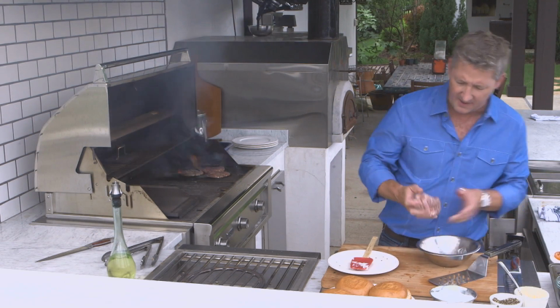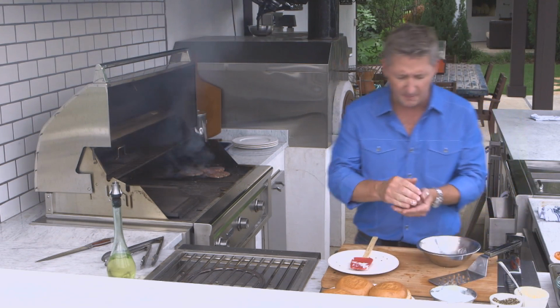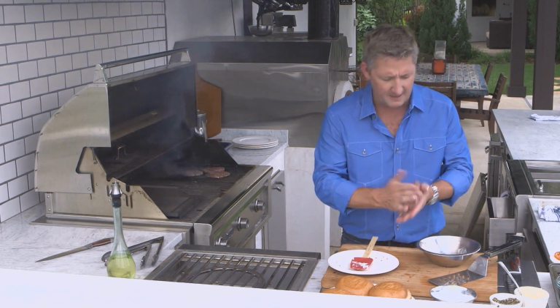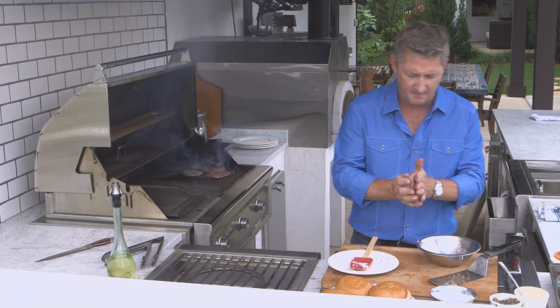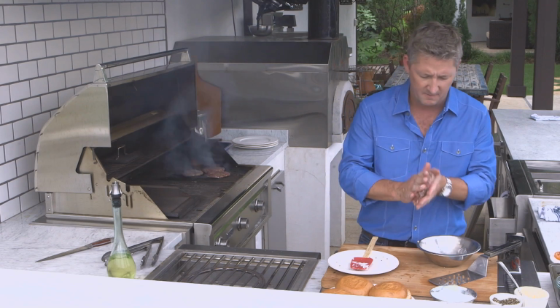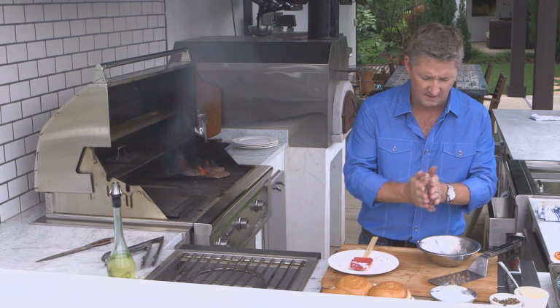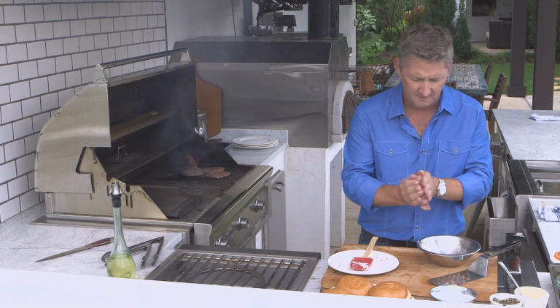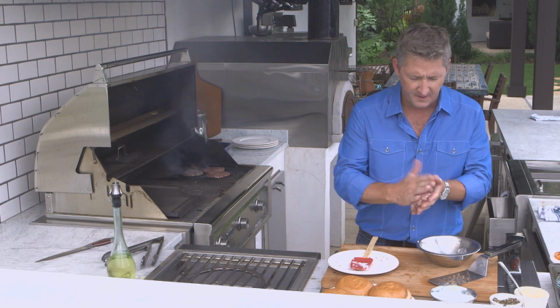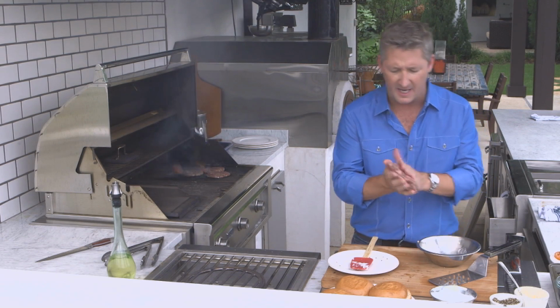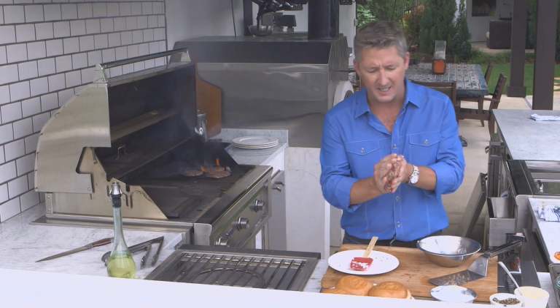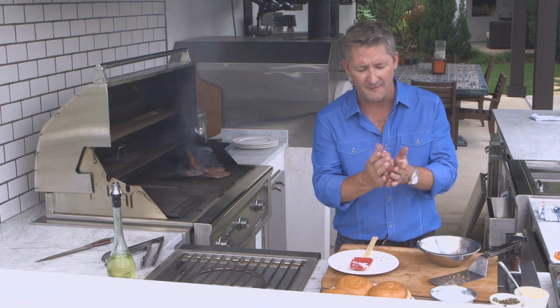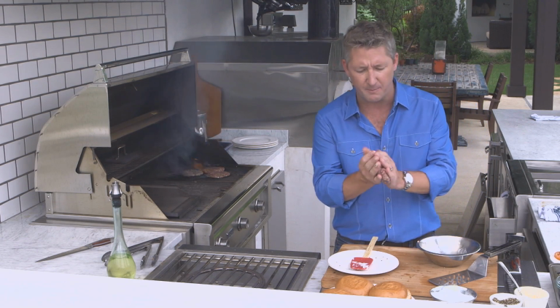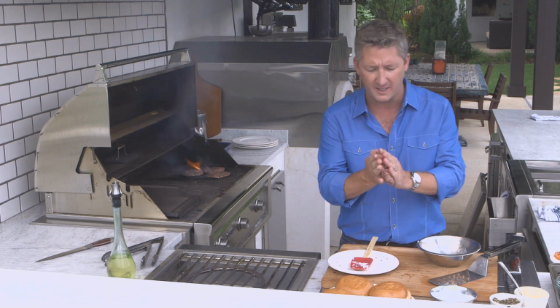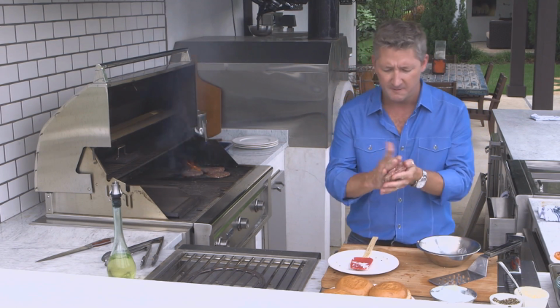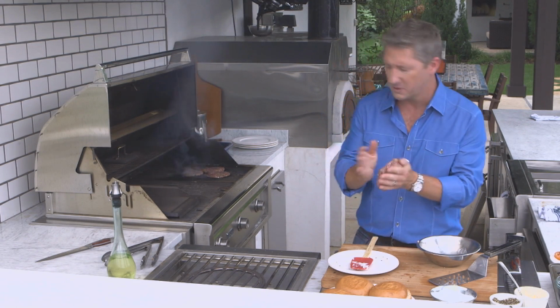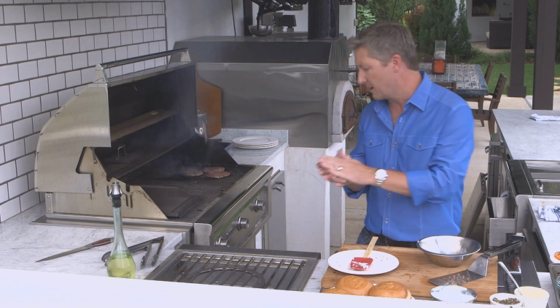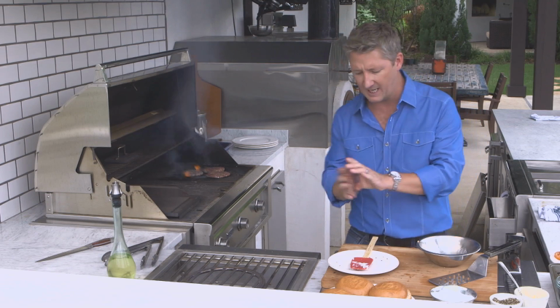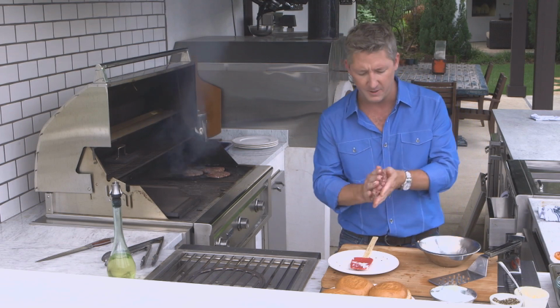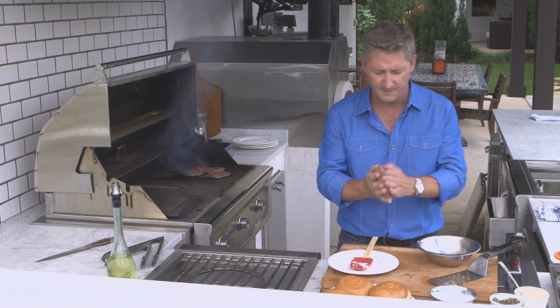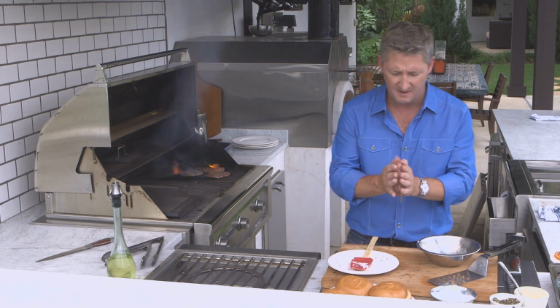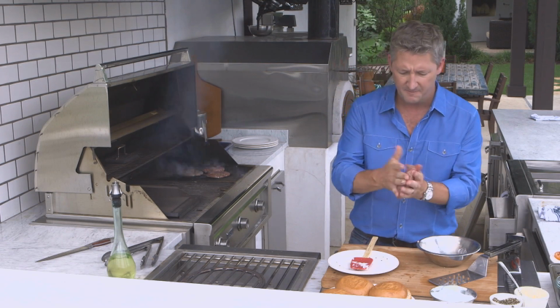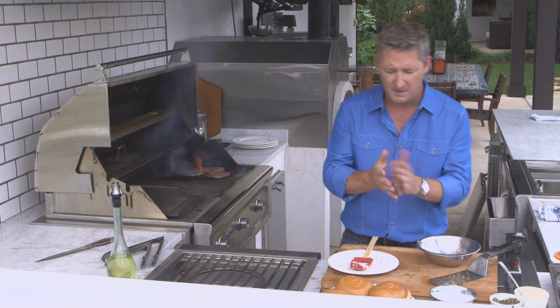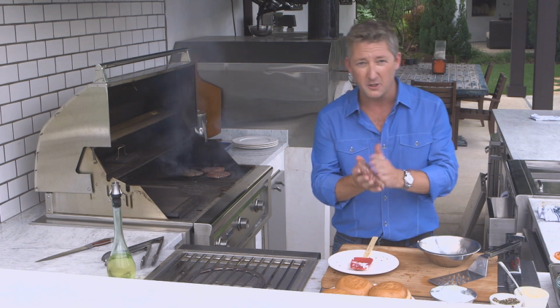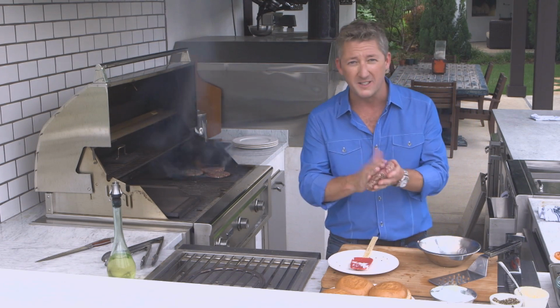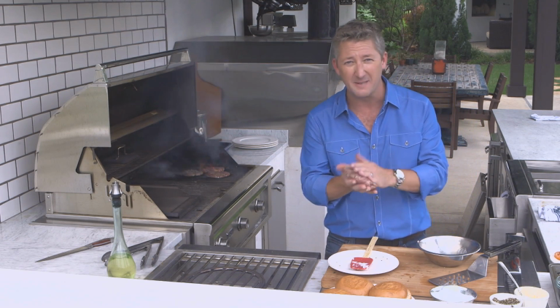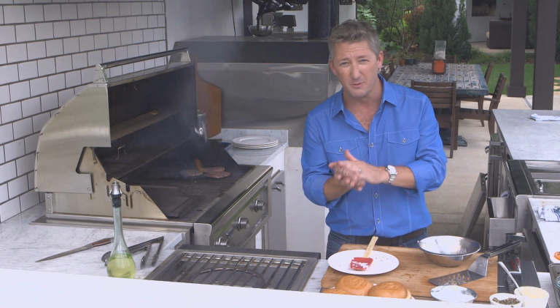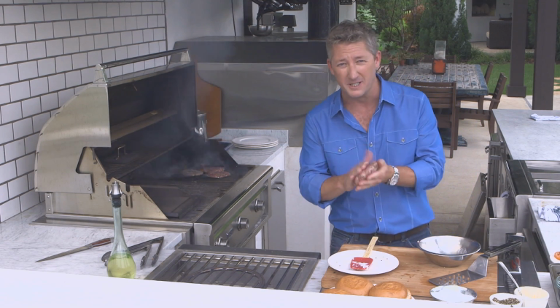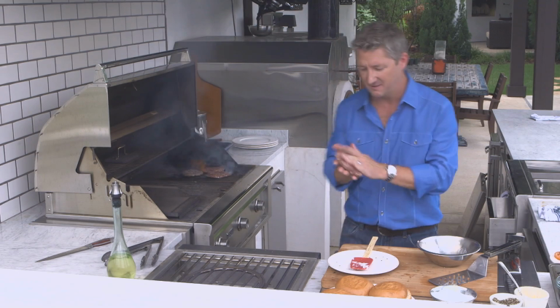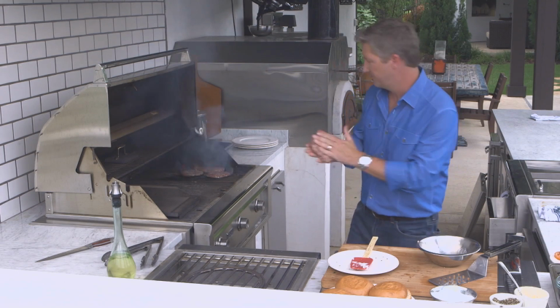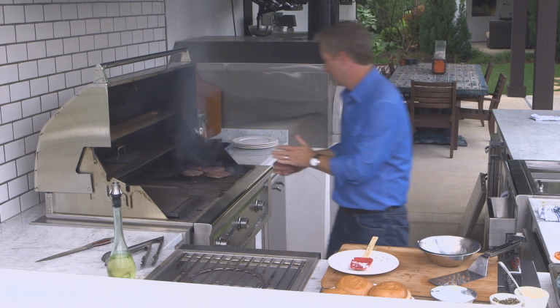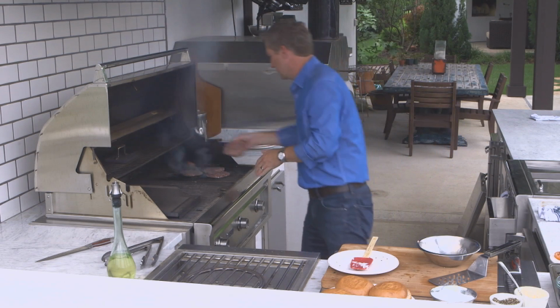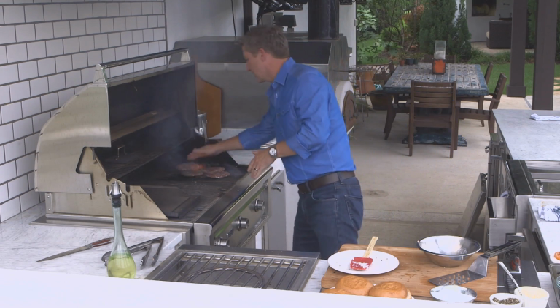And then make your patty. You can make a nice half-inch thick burger like this, or some small ones like I have on the grill. When you cook it well done, the mayonnaise keeps it really, really moist, just like so.